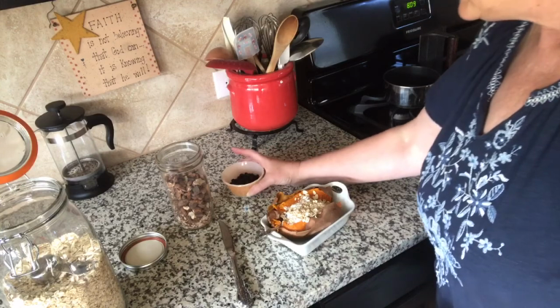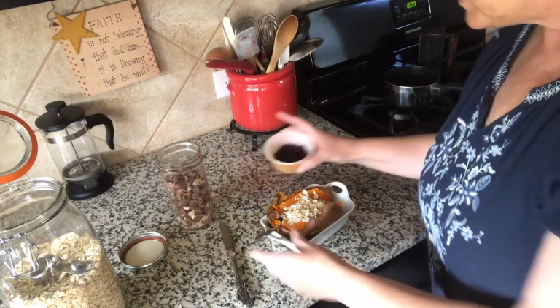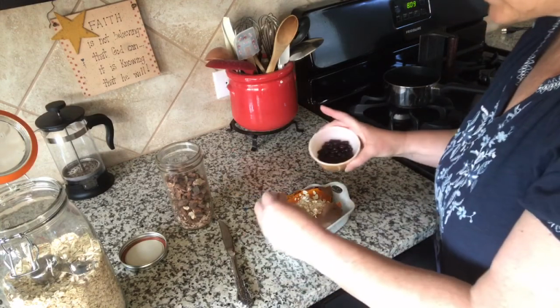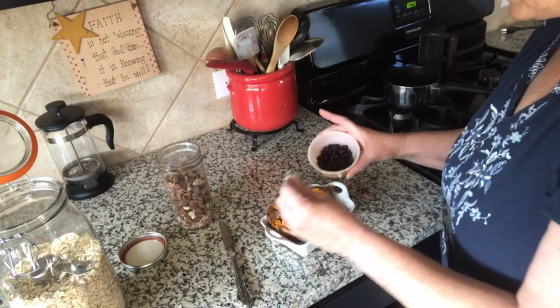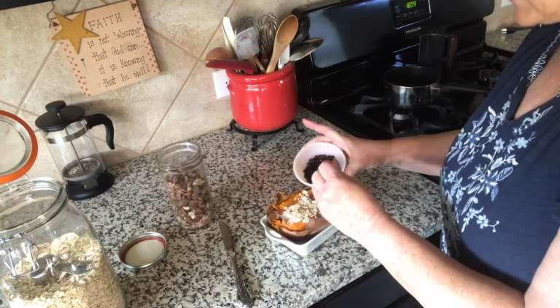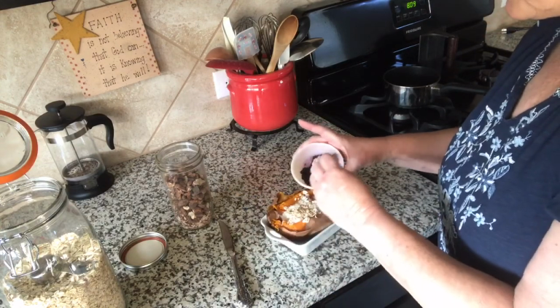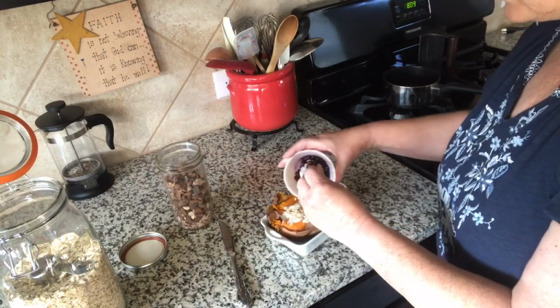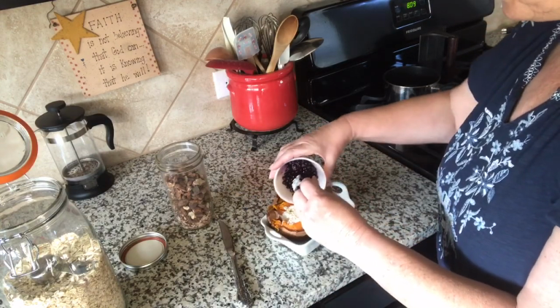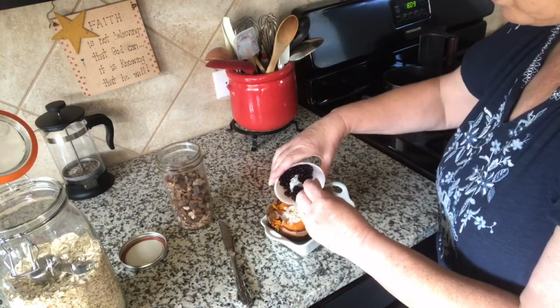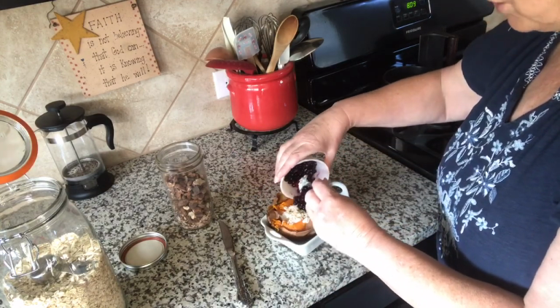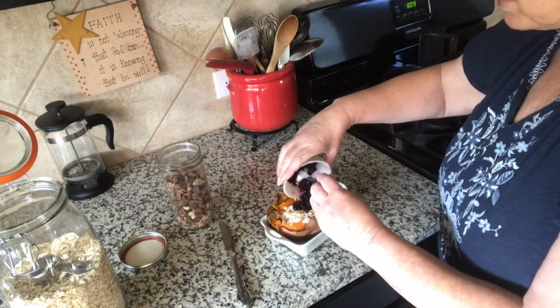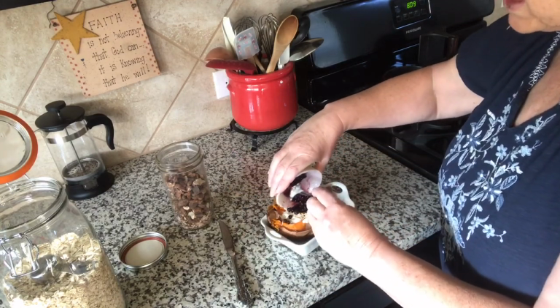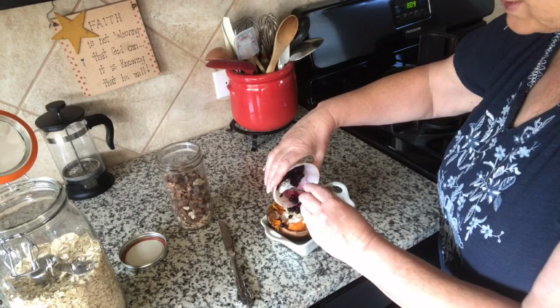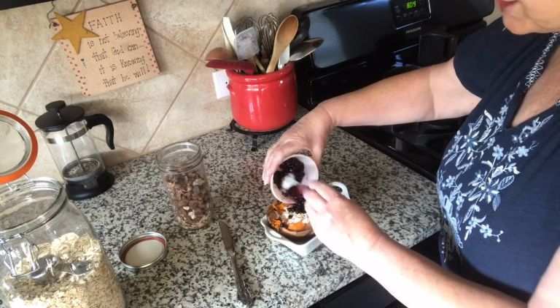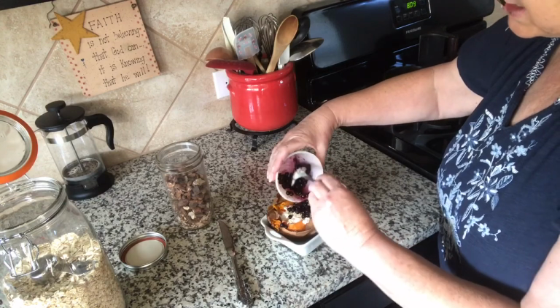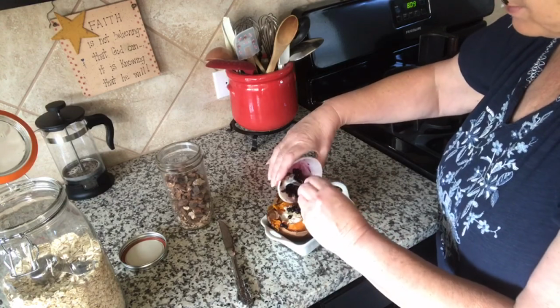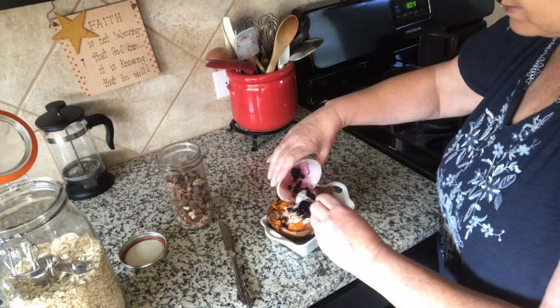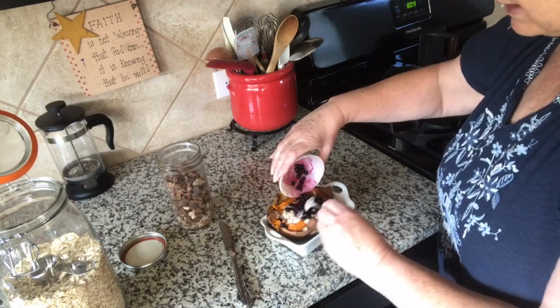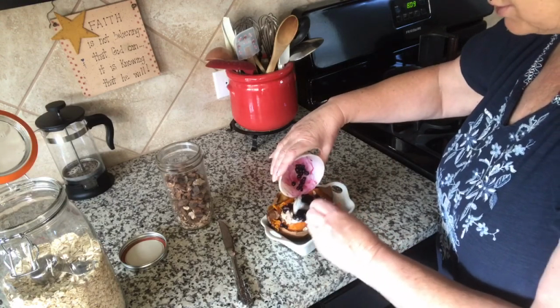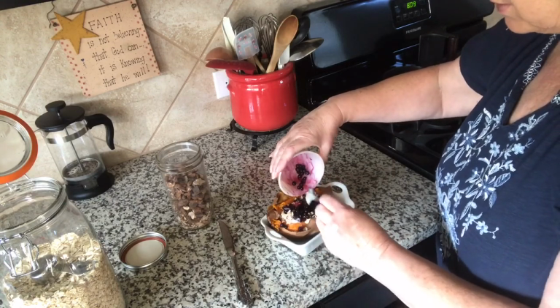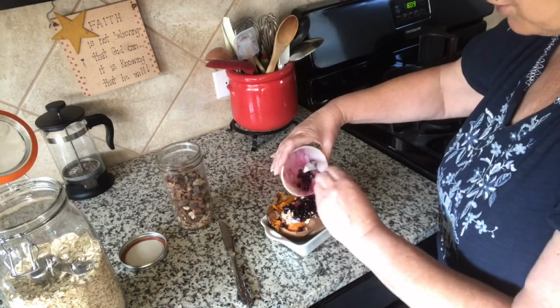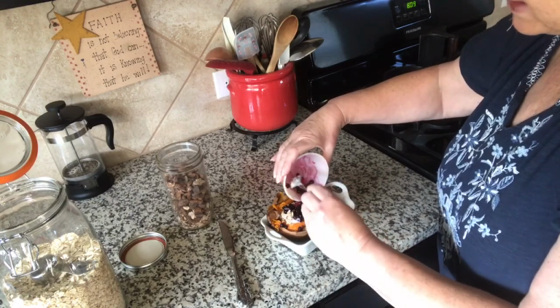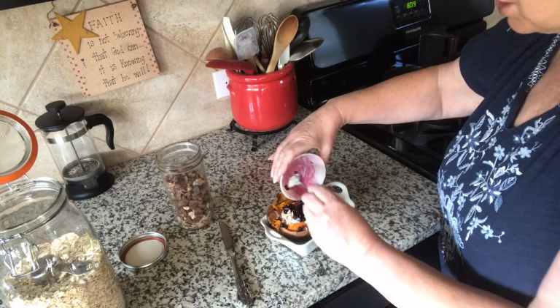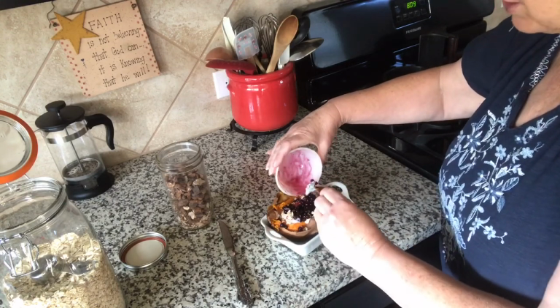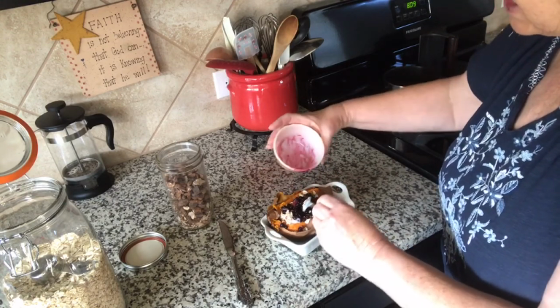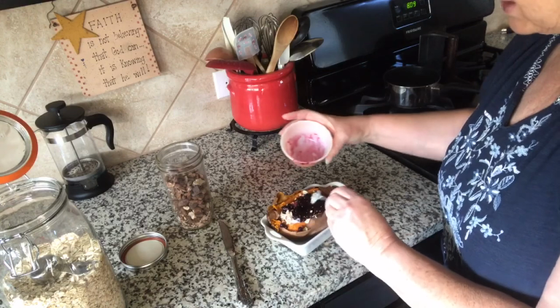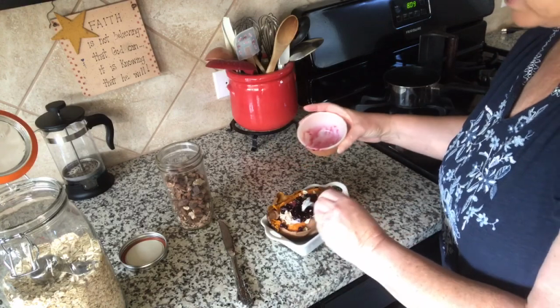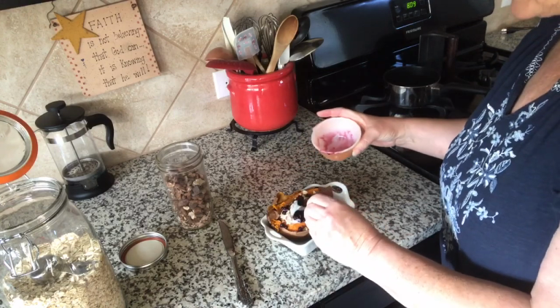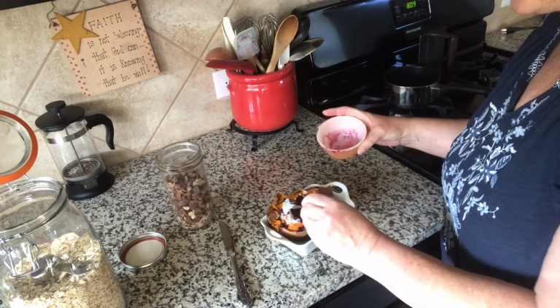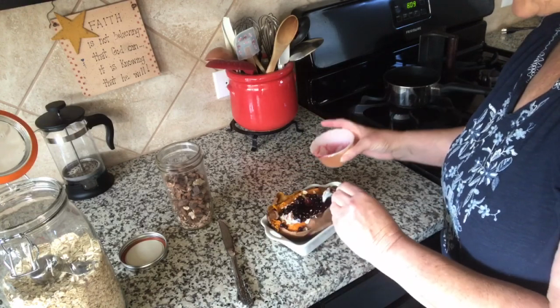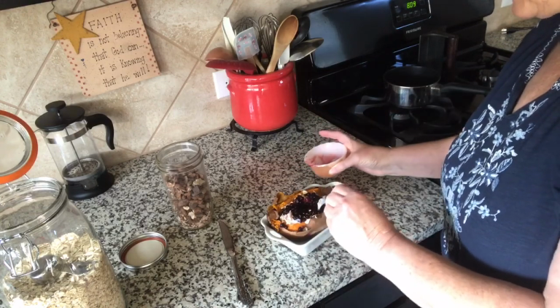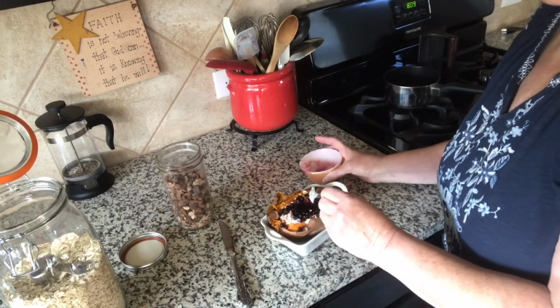Then I'm going to take some blueberries. I had these frozen, and all I did was put them in the microwave to defrost them. I didn't cook them — they're not hot. I put them on a low setting and defrost.